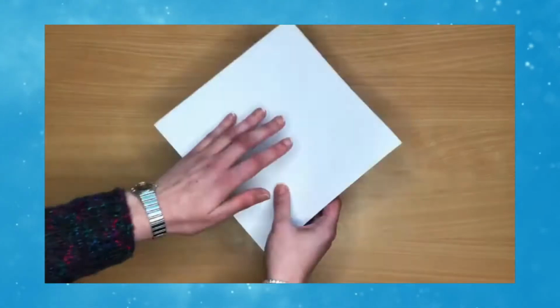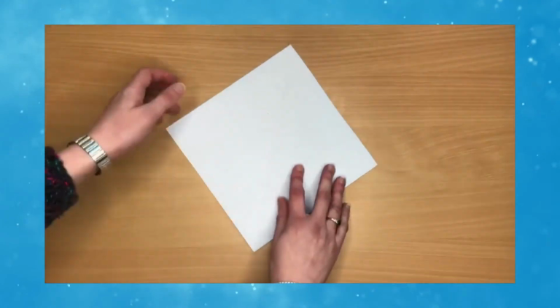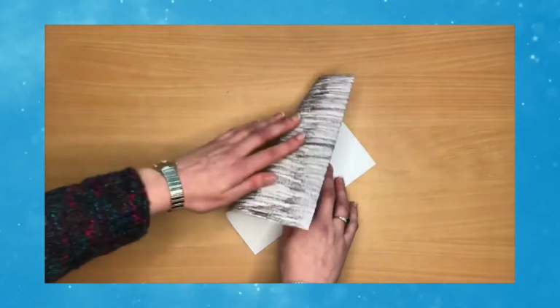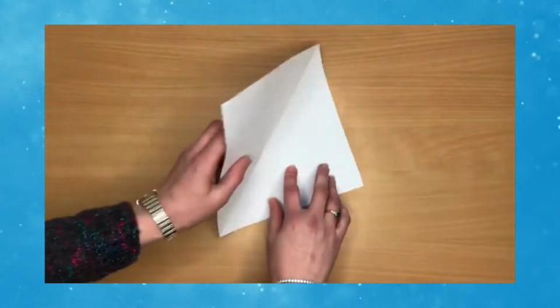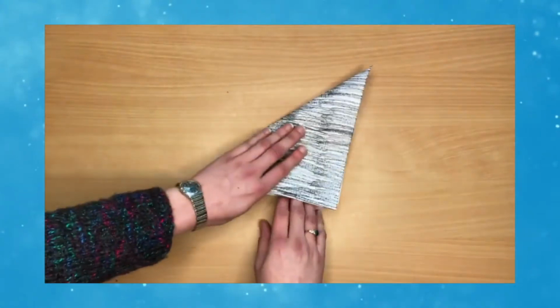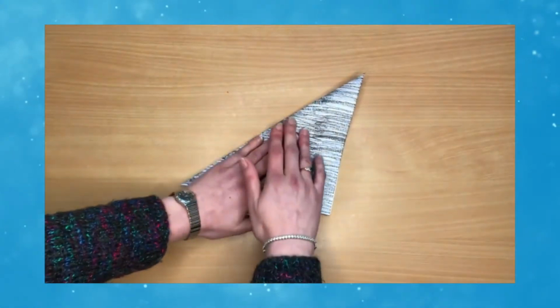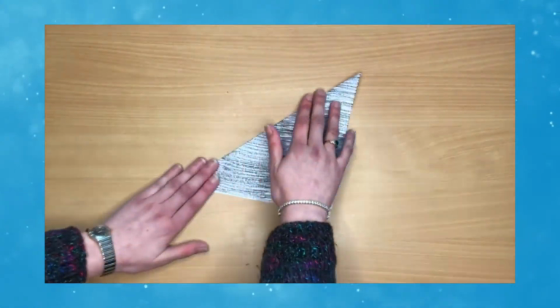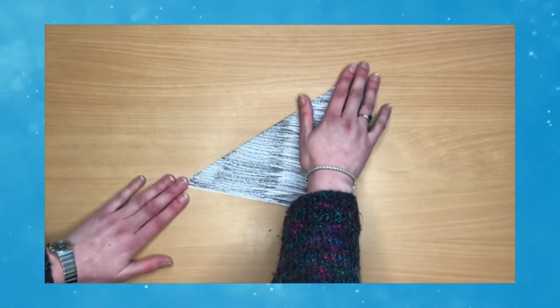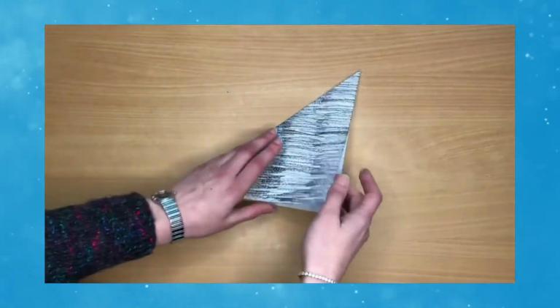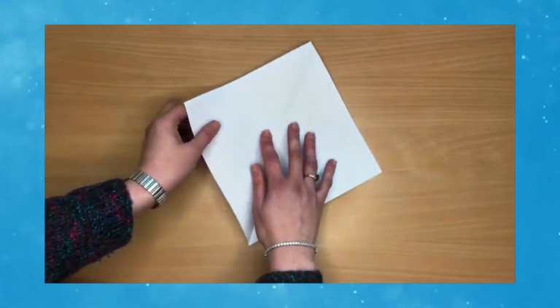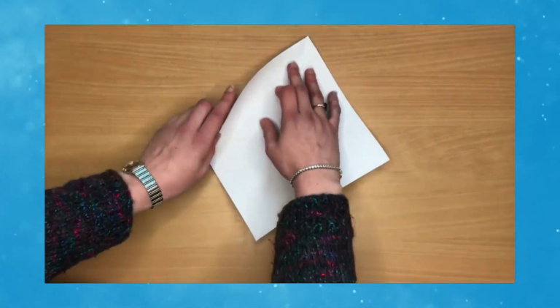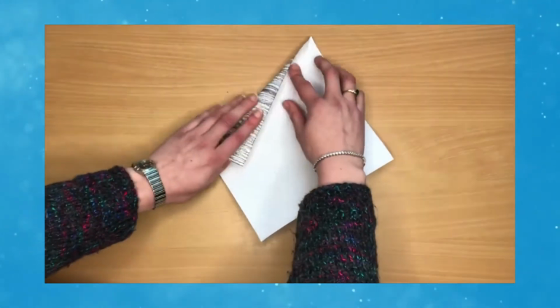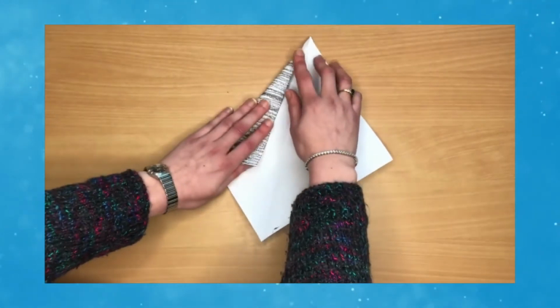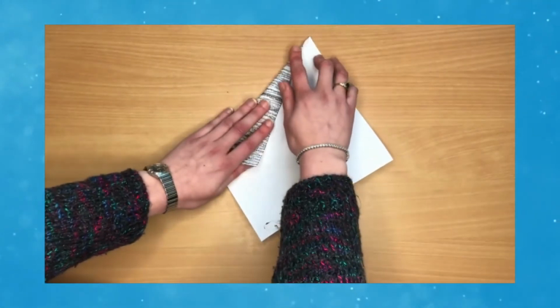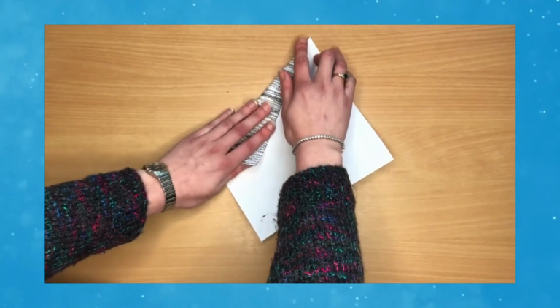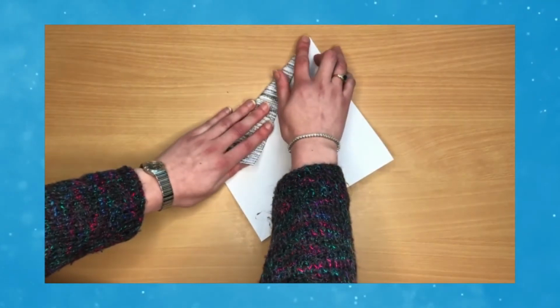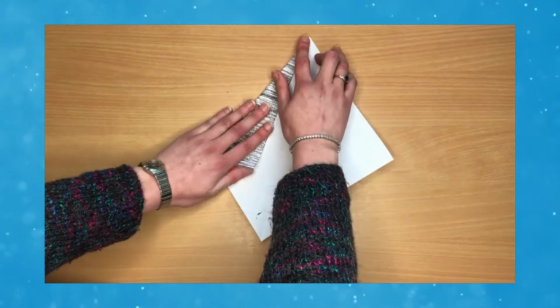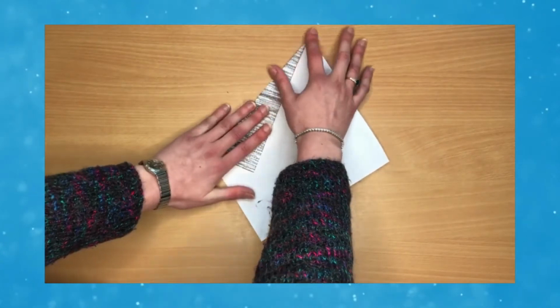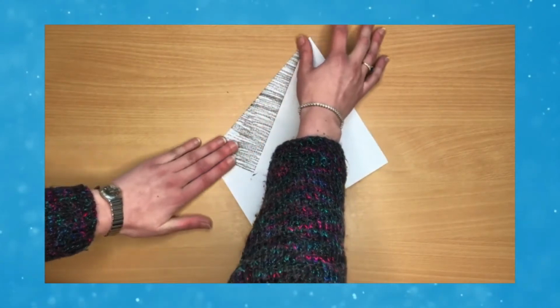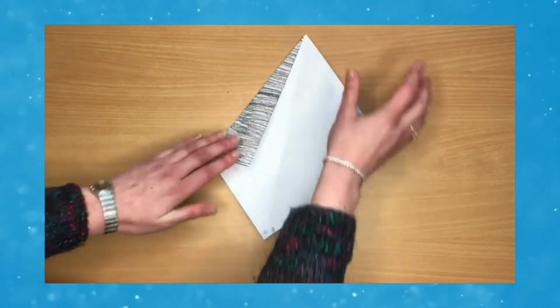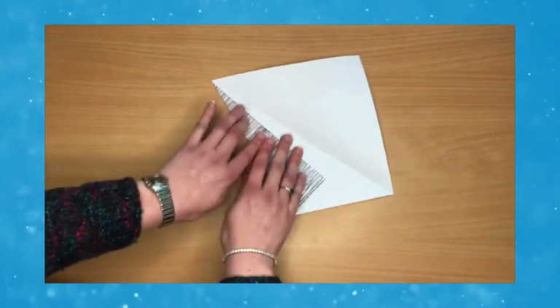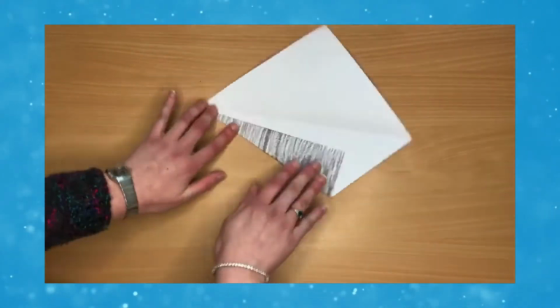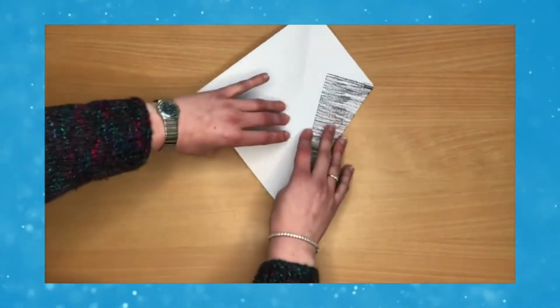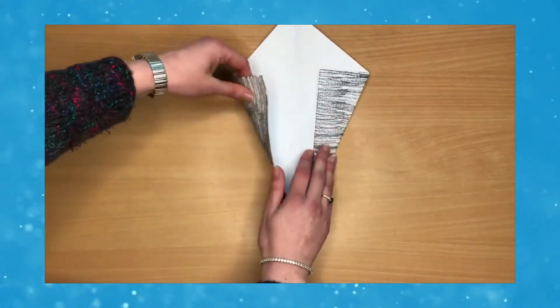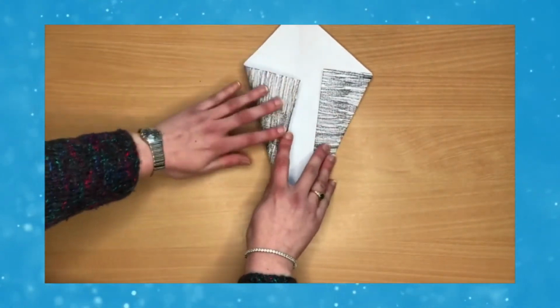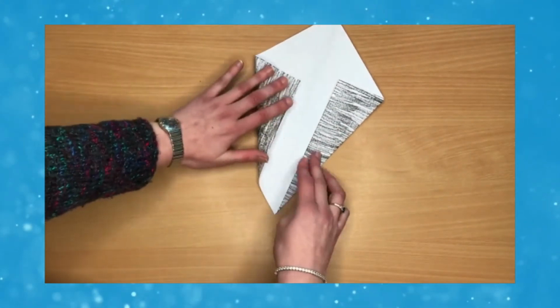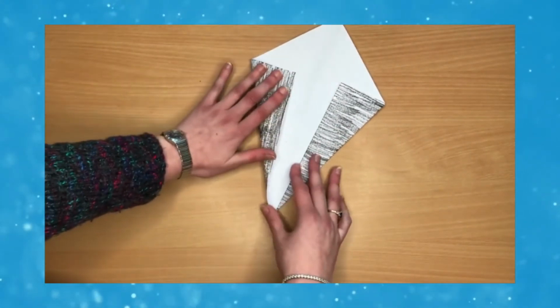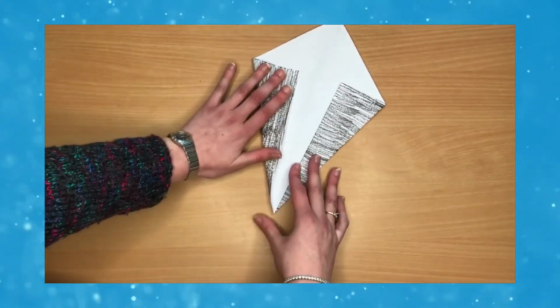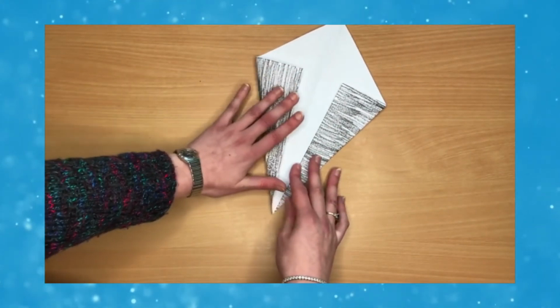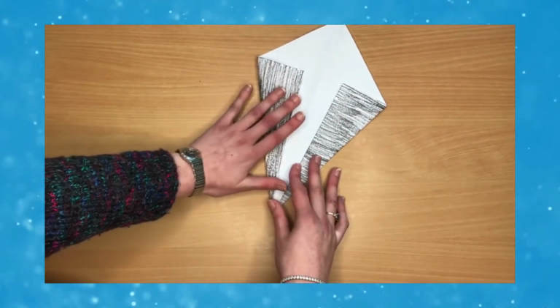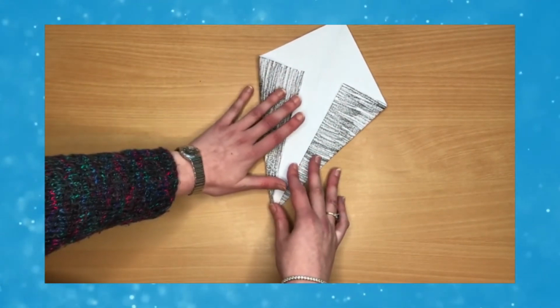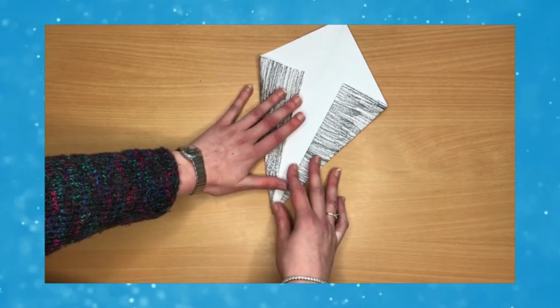Then you want to diagonally fold your paper, open it up, and fold the sides inwards to make the penguin's wings, making sure that black is on the outside.